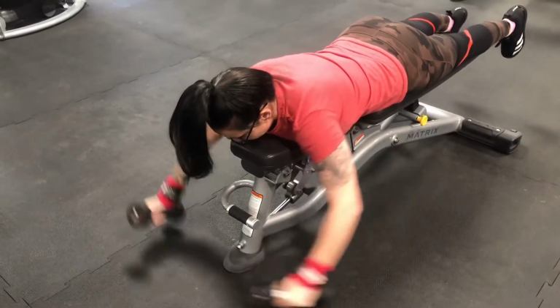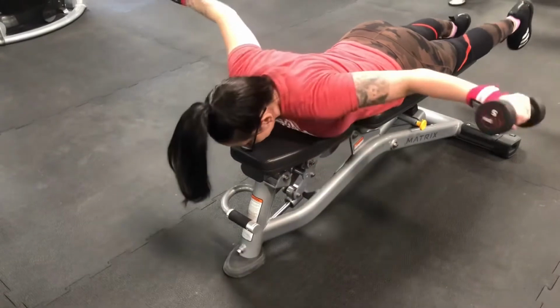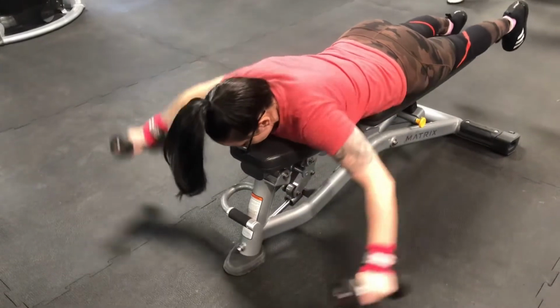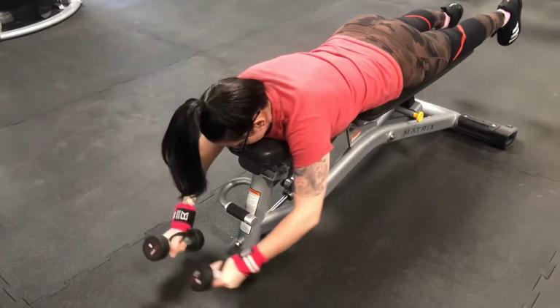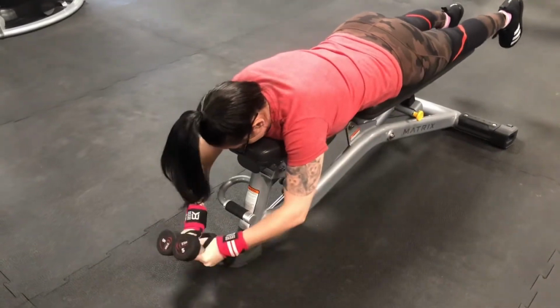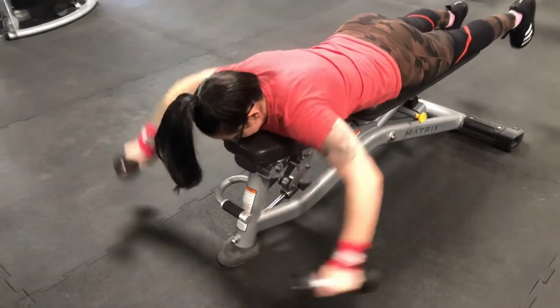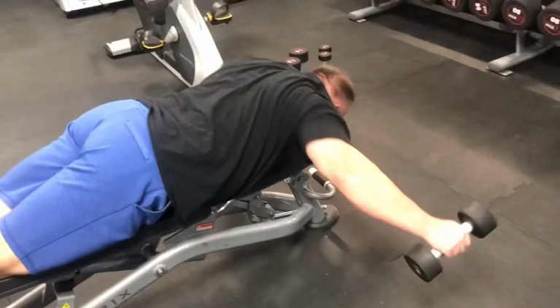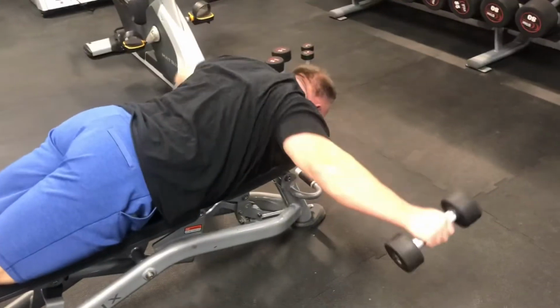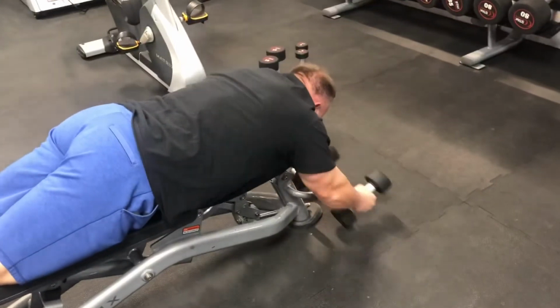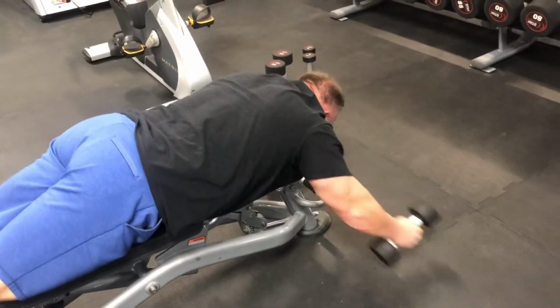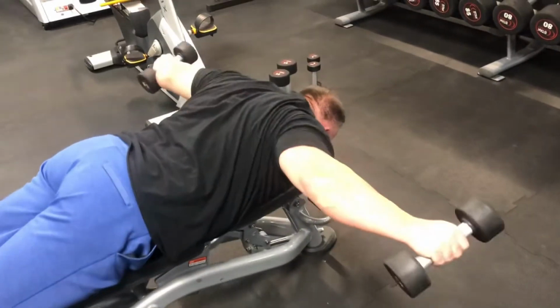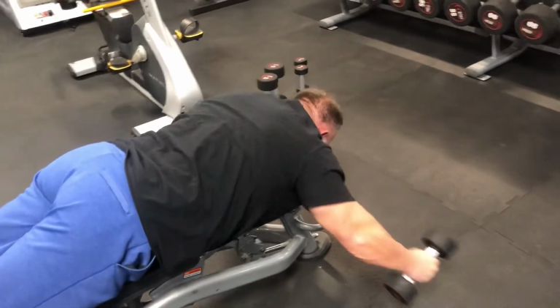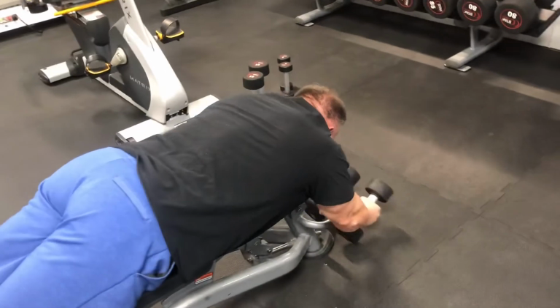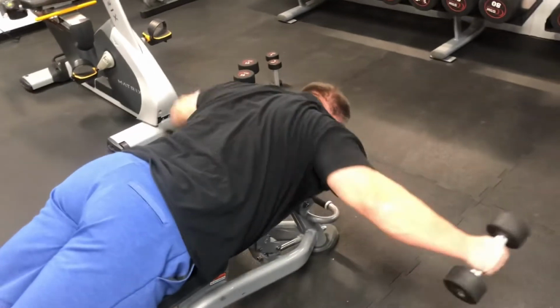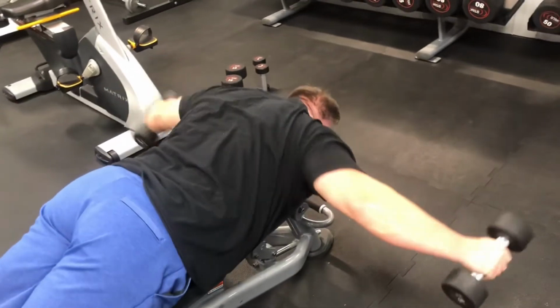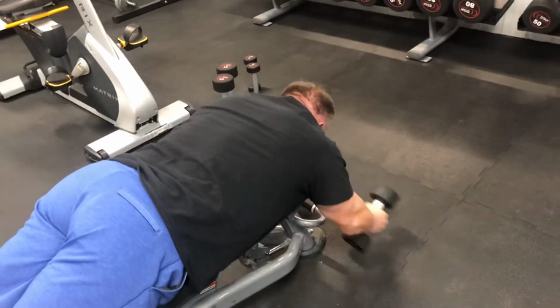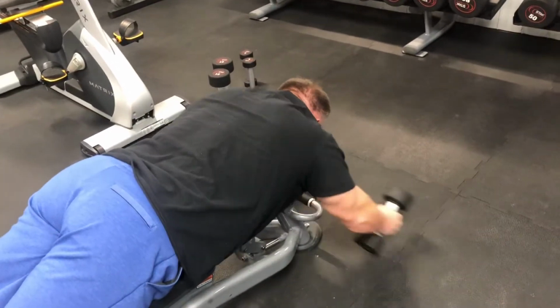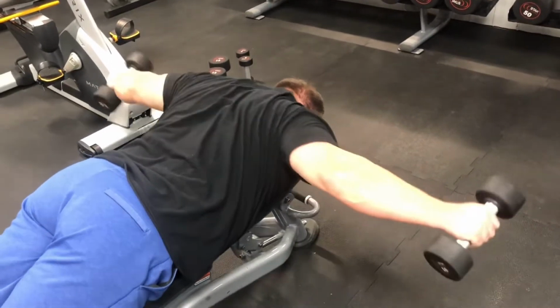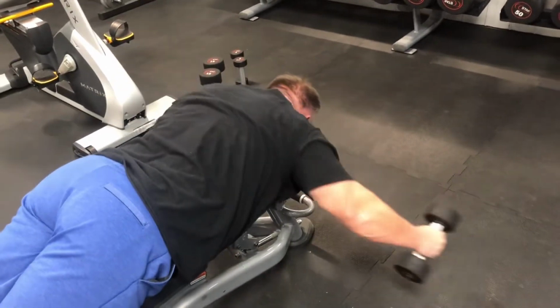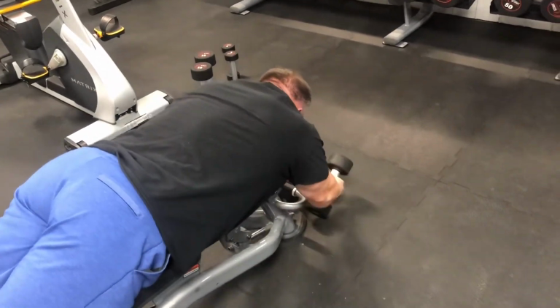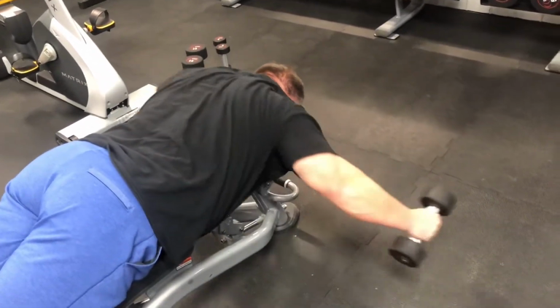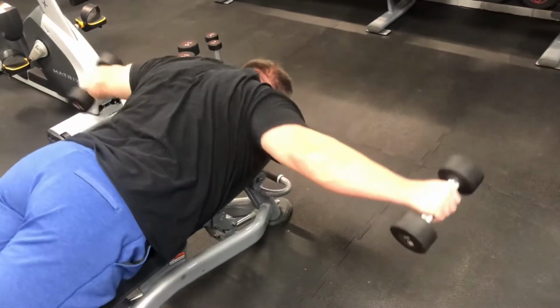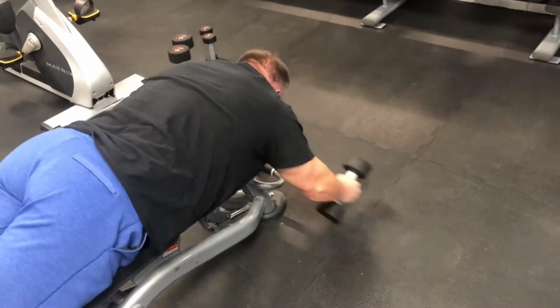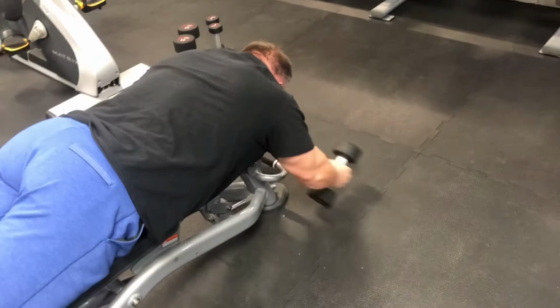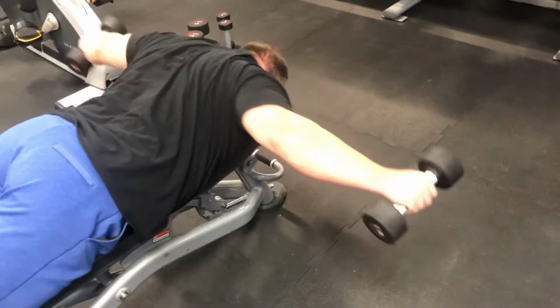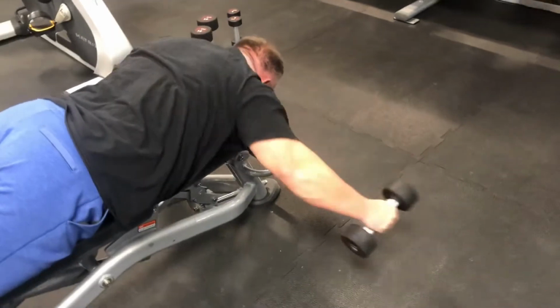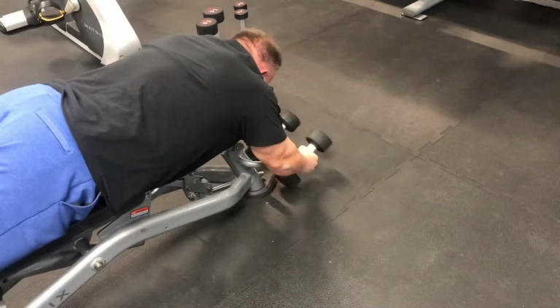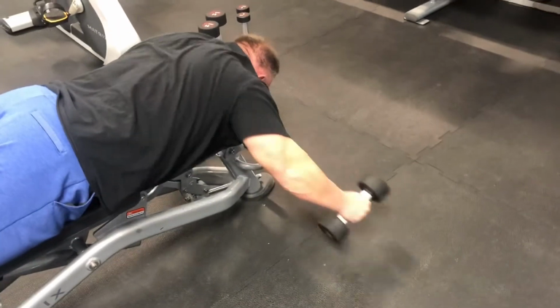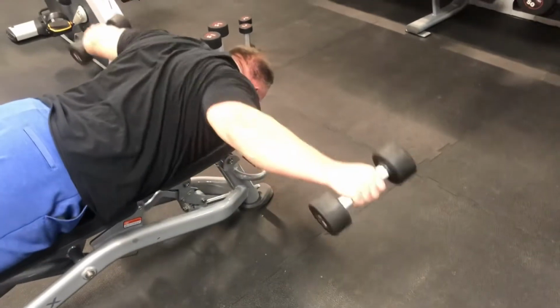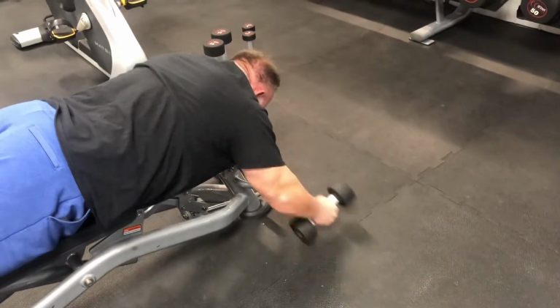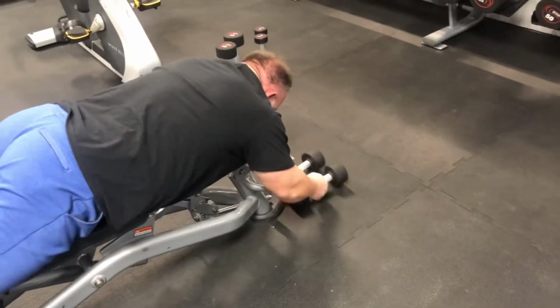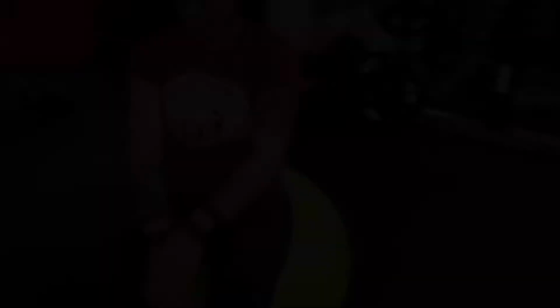What you want to do is keep your elbows slightly bent and pull the shoulder blades back, keeping that dumbbell off the floor. You want to use lighter weights and higher reps, and make sure that you do not swing the weight, but keep constant tension the entire time.